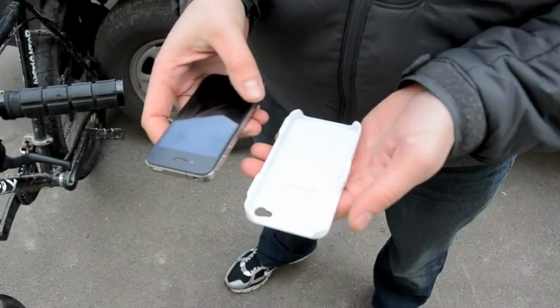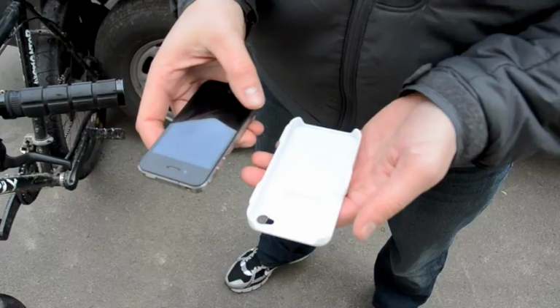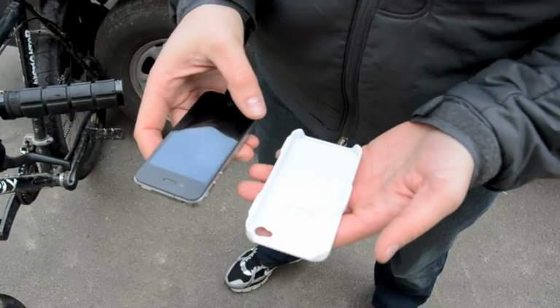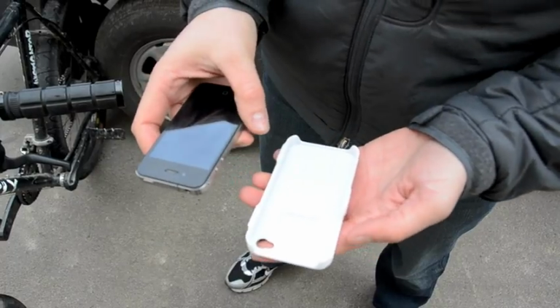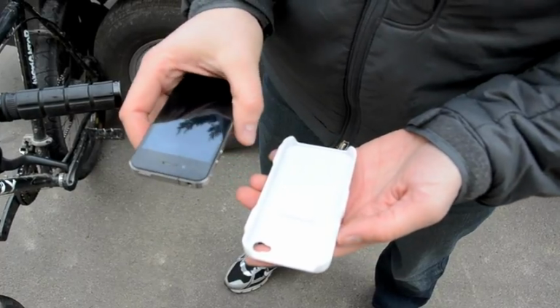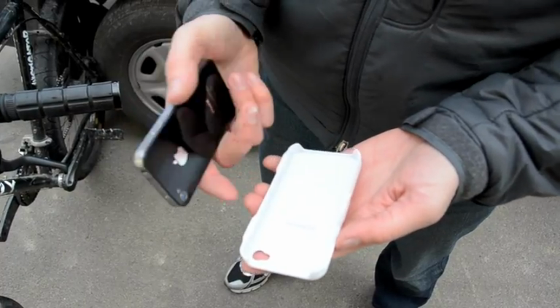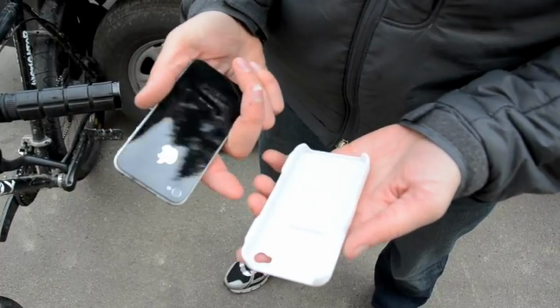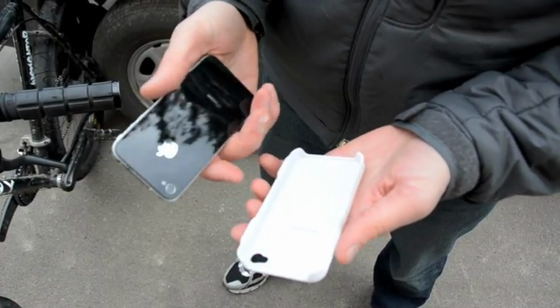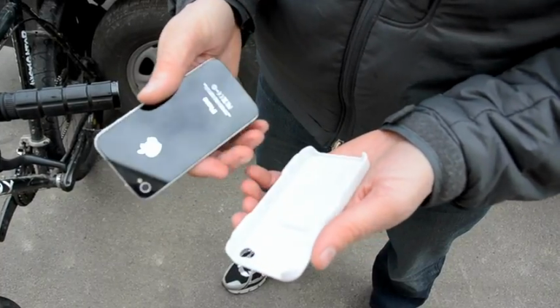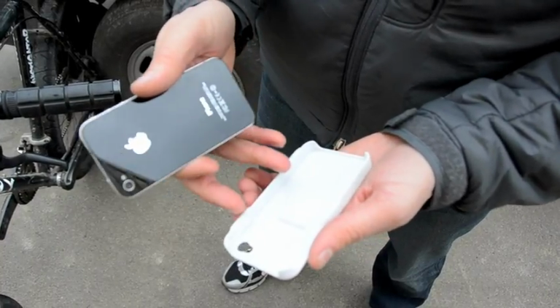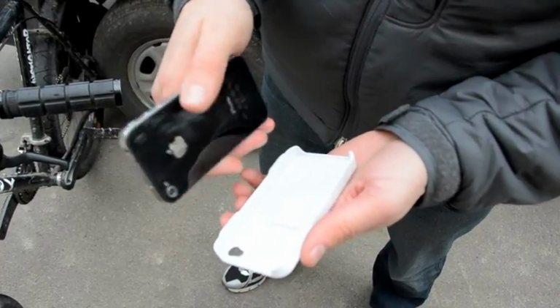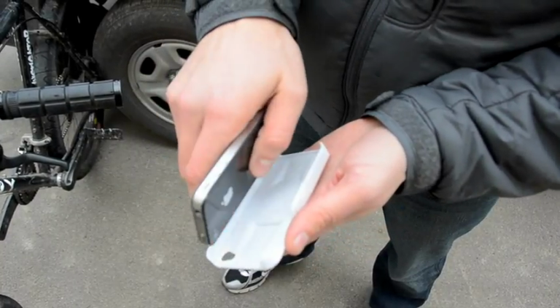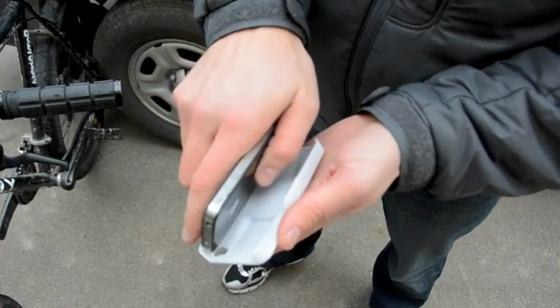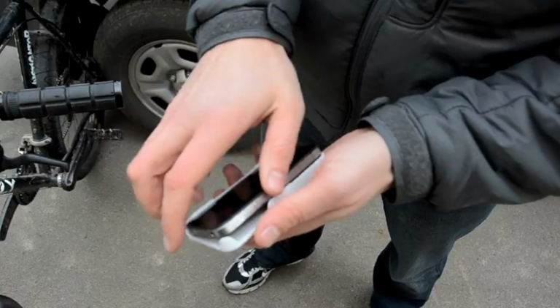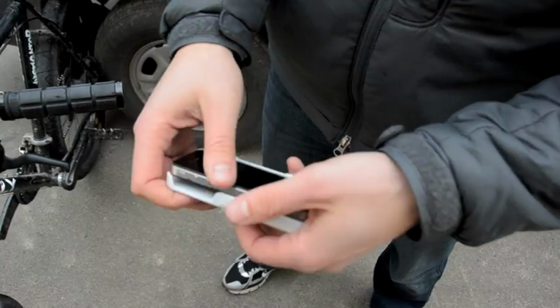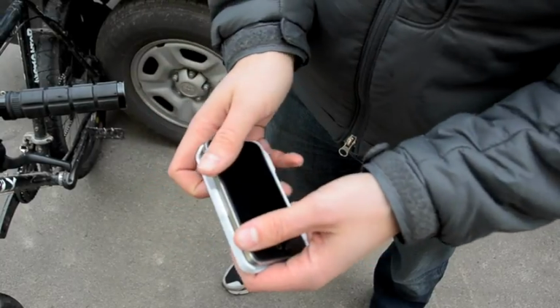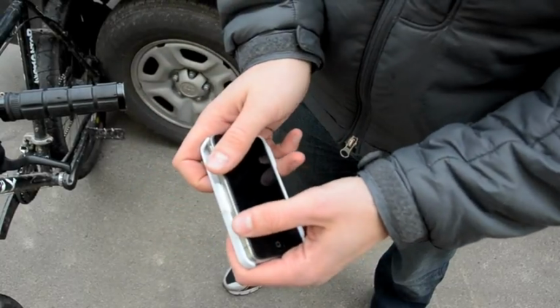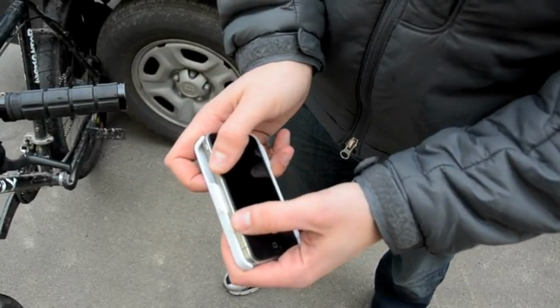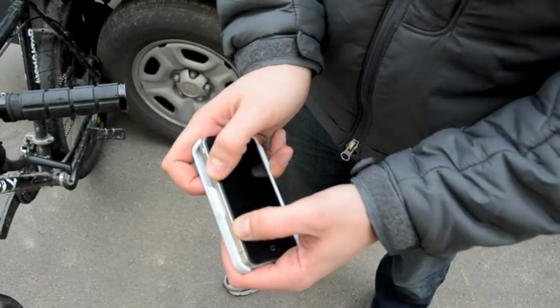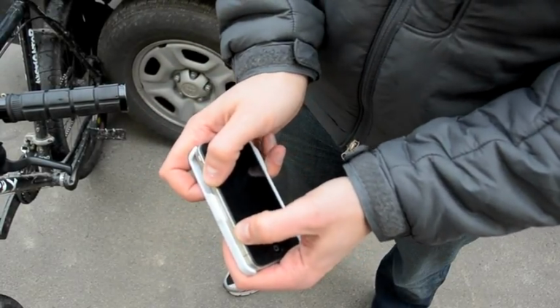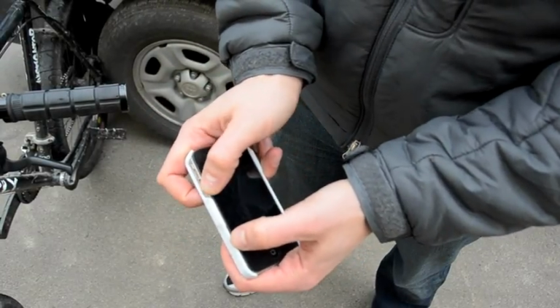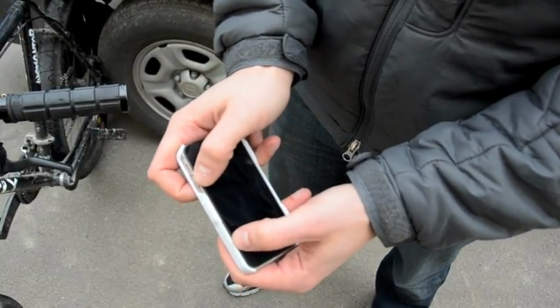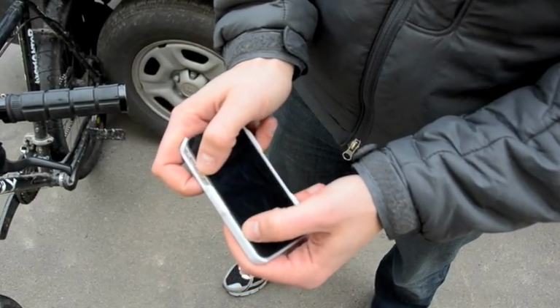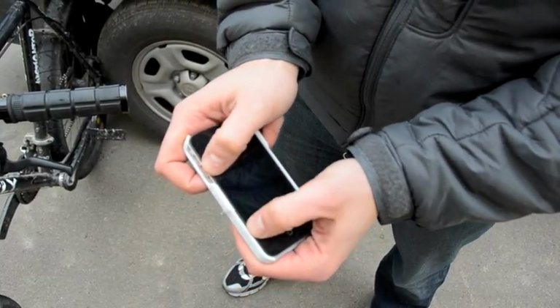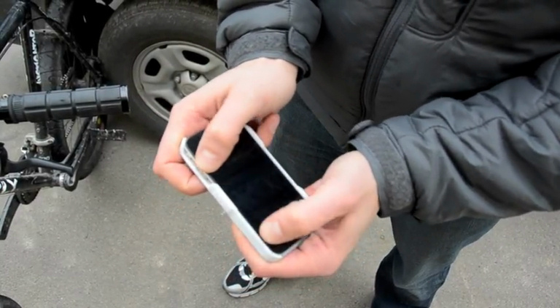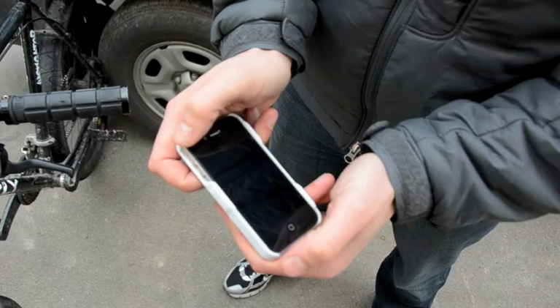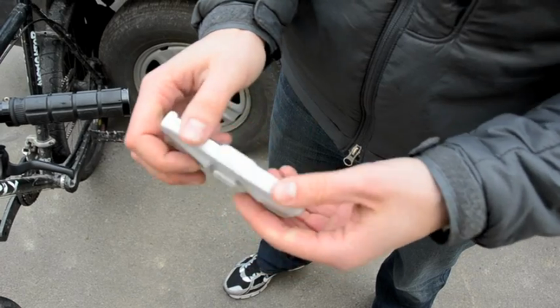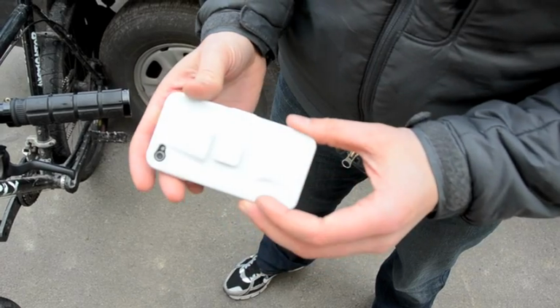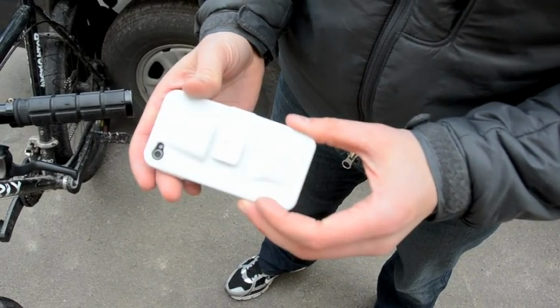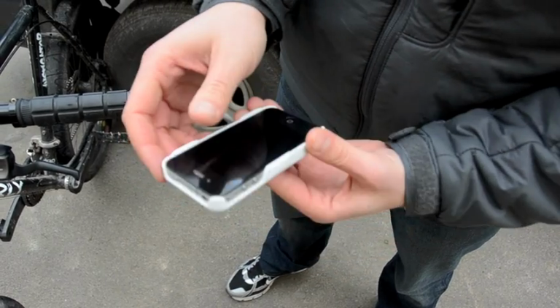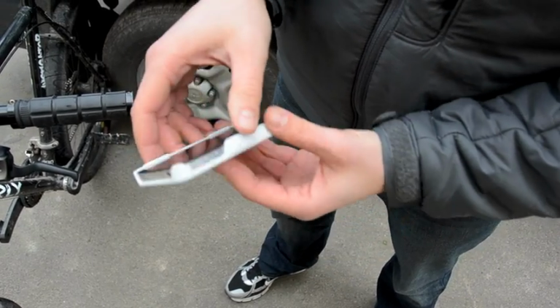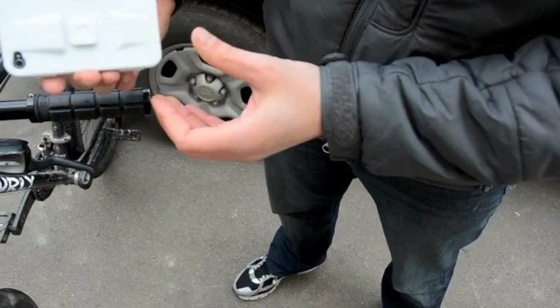To install your iPhone 4 into the case, all you need to do is take it, put it in the side with the double tabs first, then turn it around, push the phone into the side with a single tab until you hear it click. It is then securely fastened and ready to be used with the mounting device.